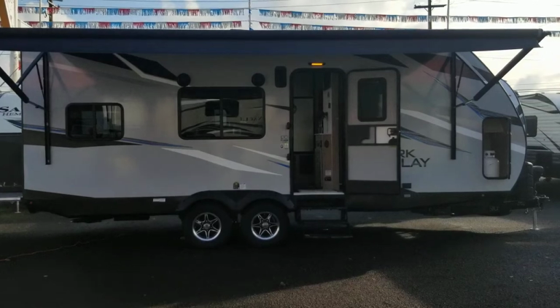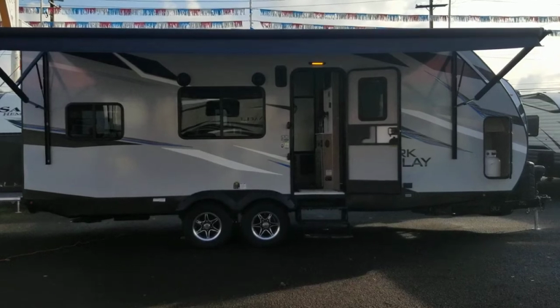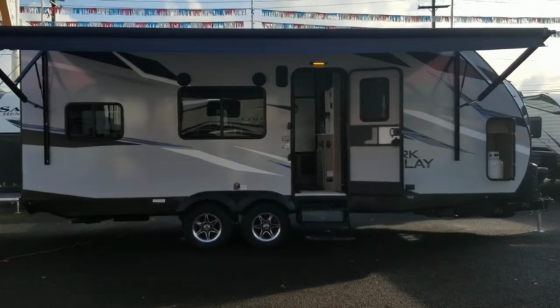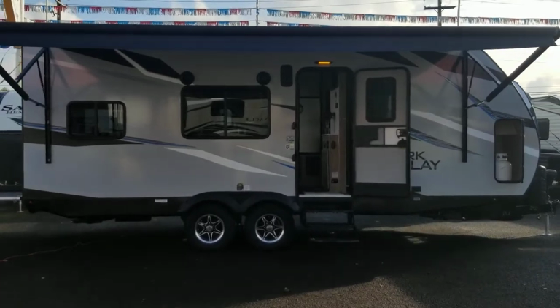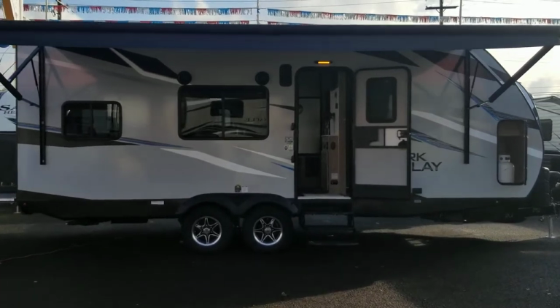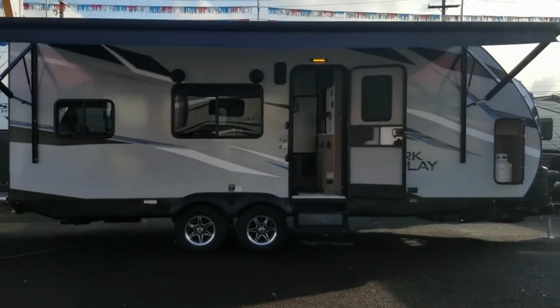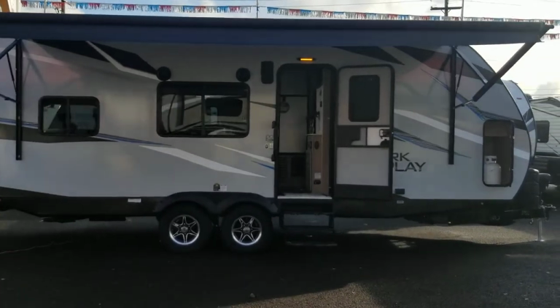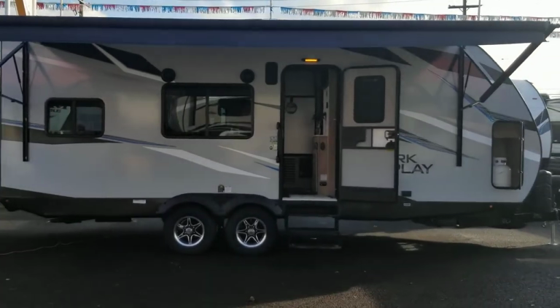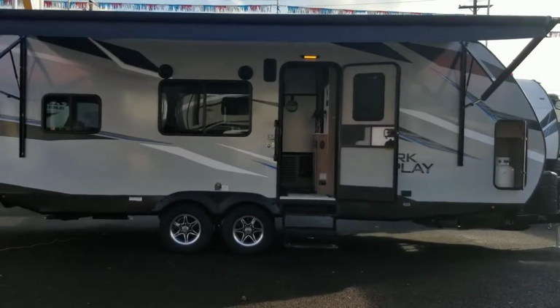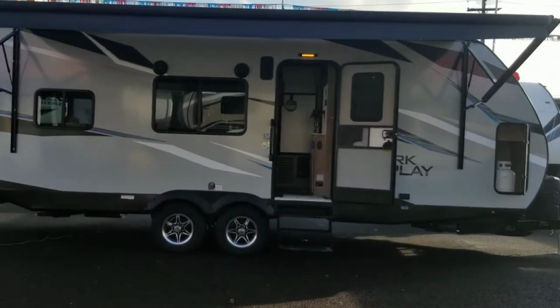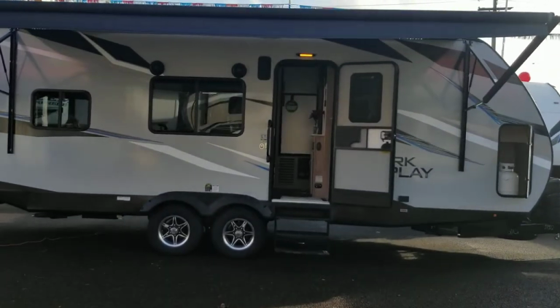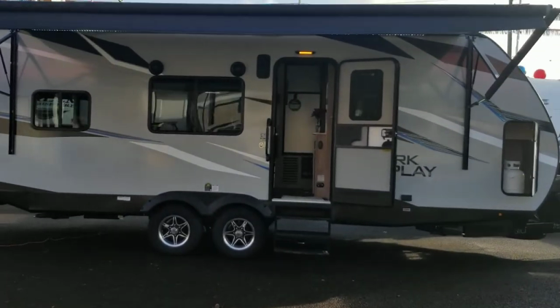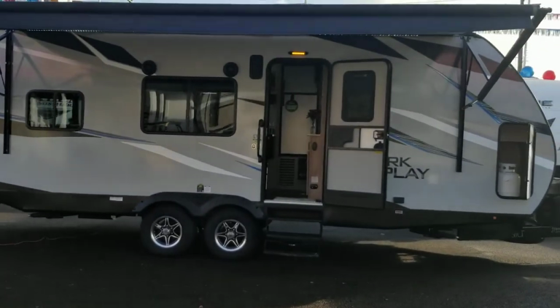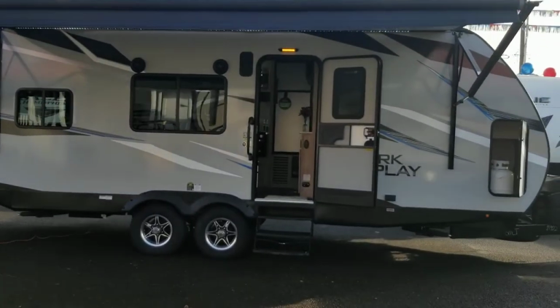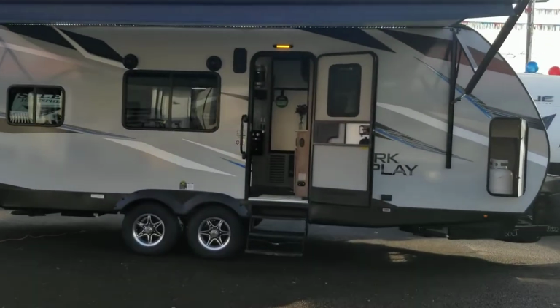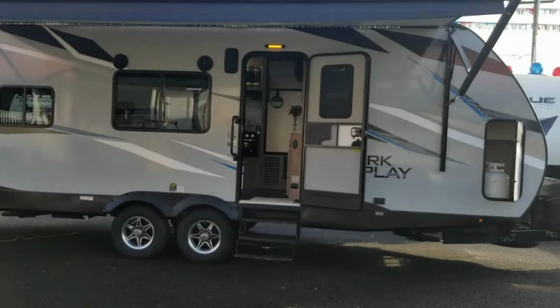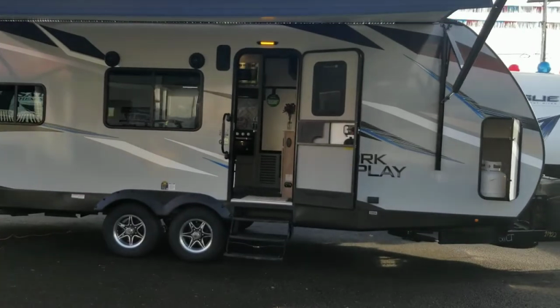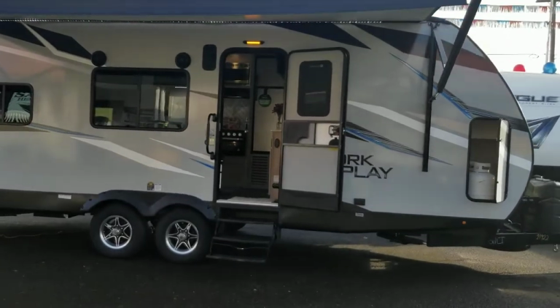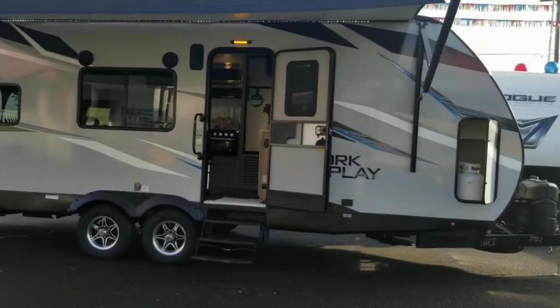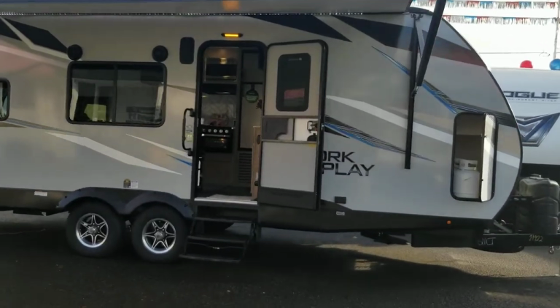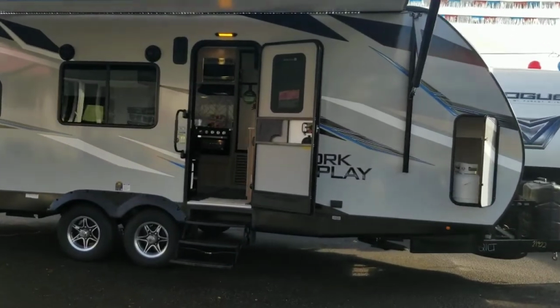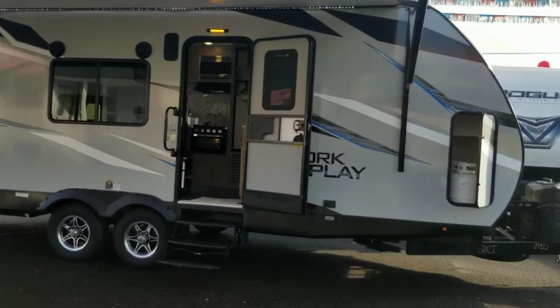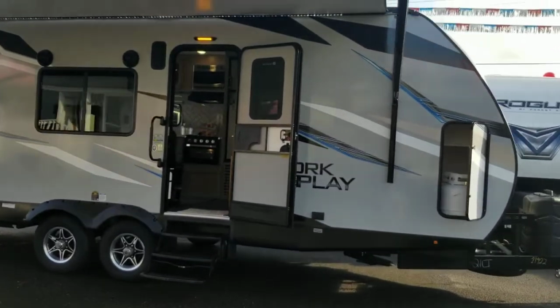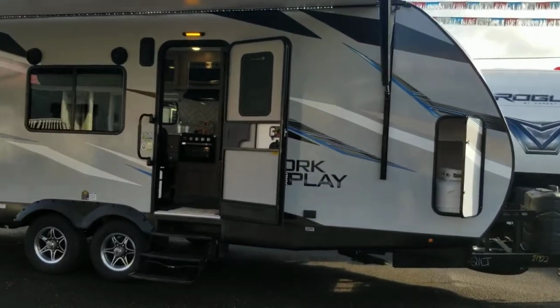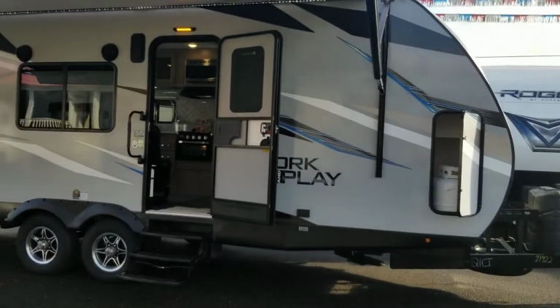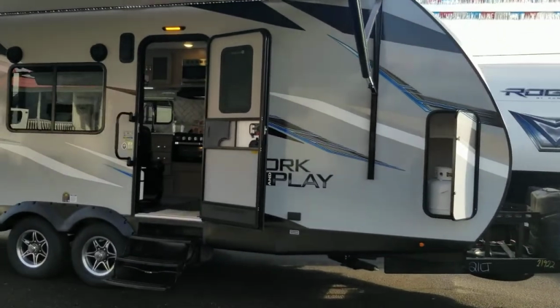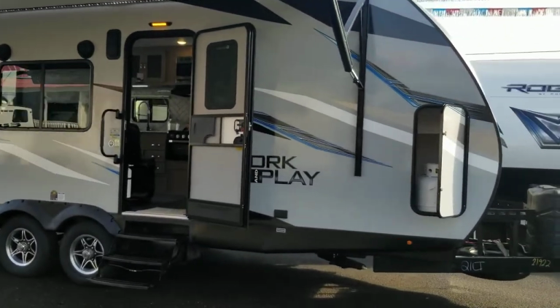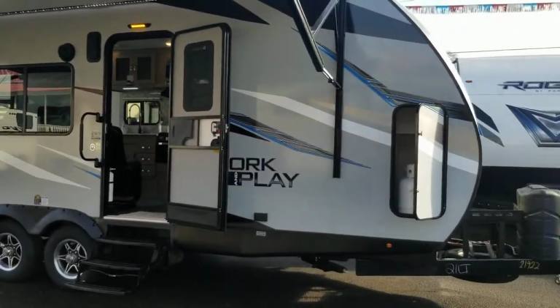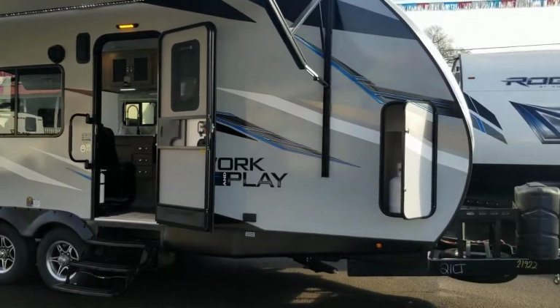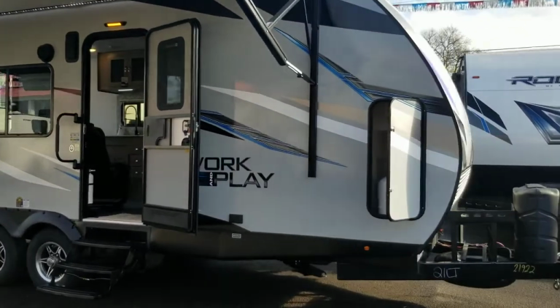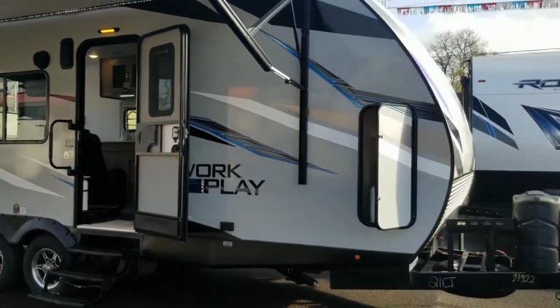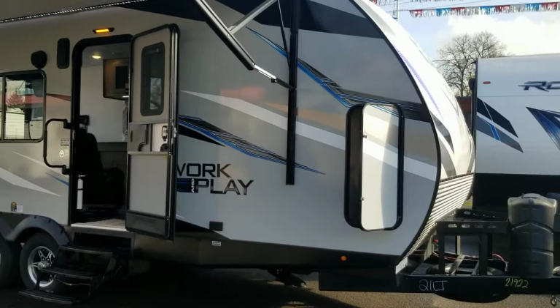RV Nation! What's going on? Shane Carlson here at Family Fun RV, bringing you the featured RV of the week, which is Family Fun RV's first work and play toy hauler.